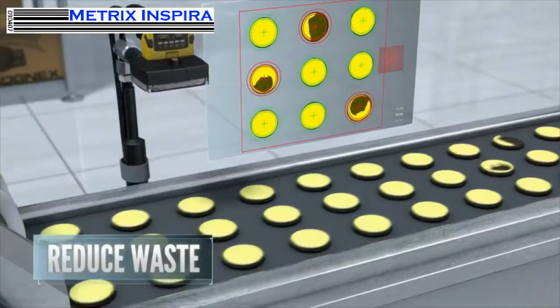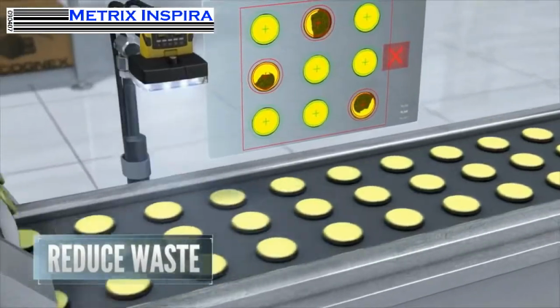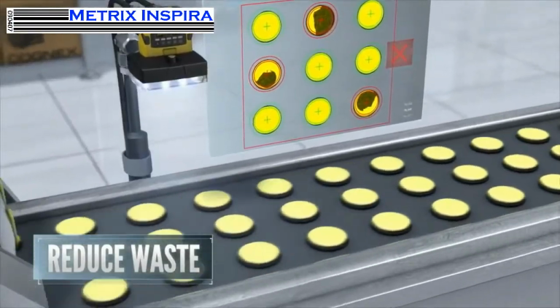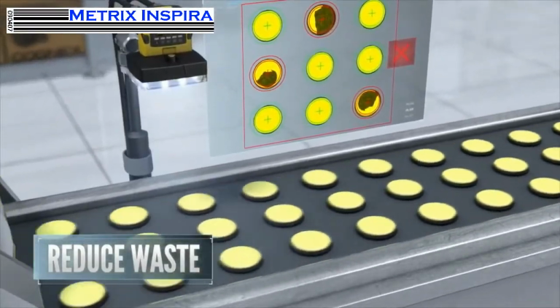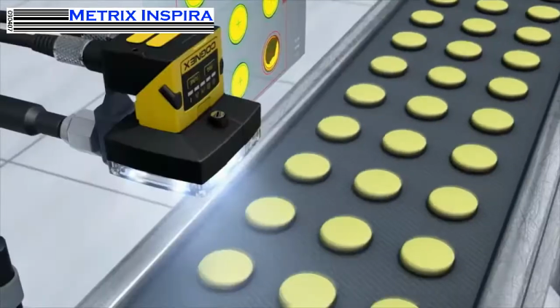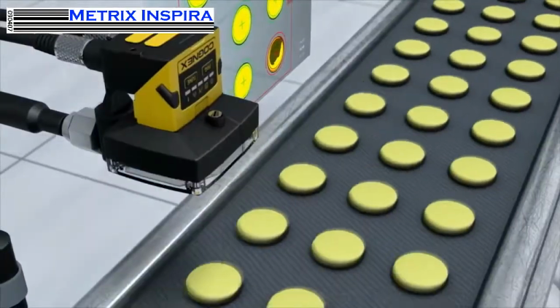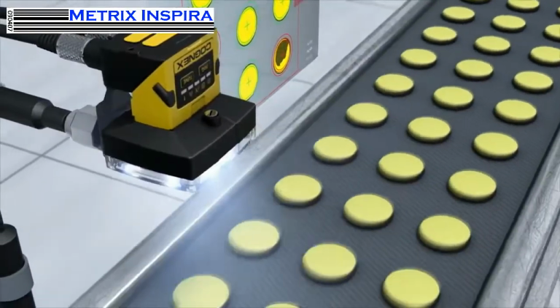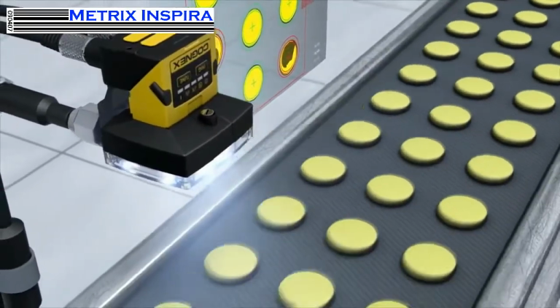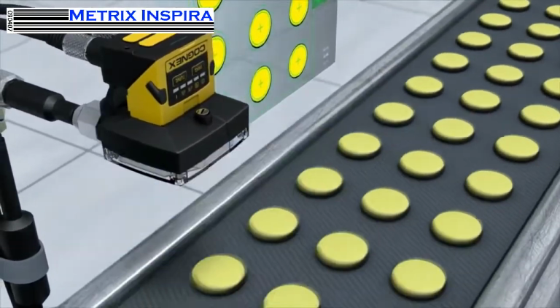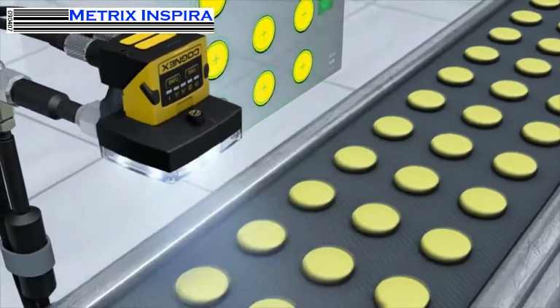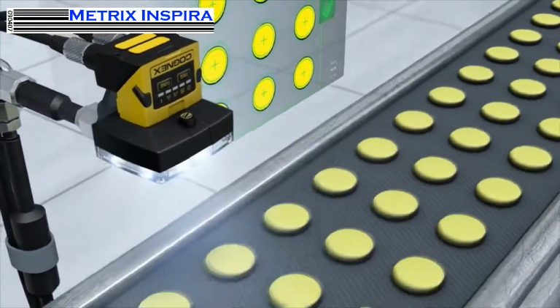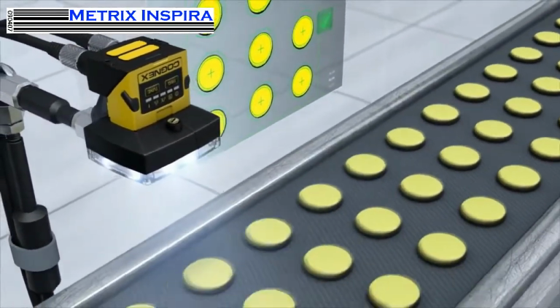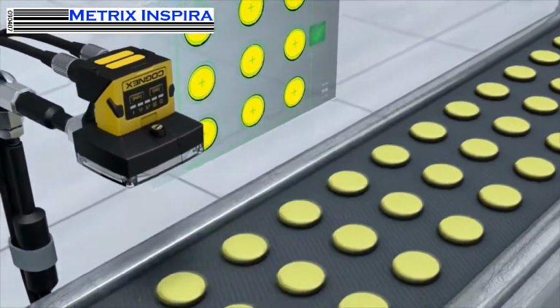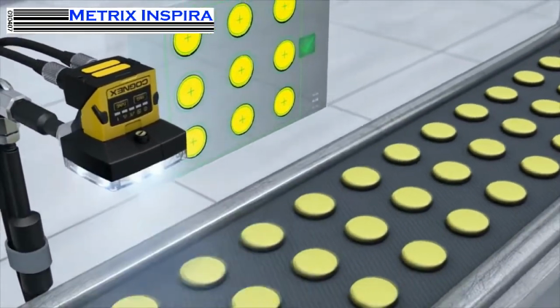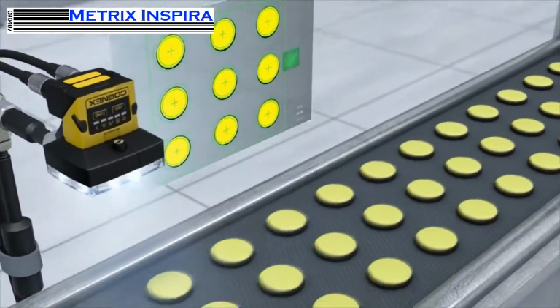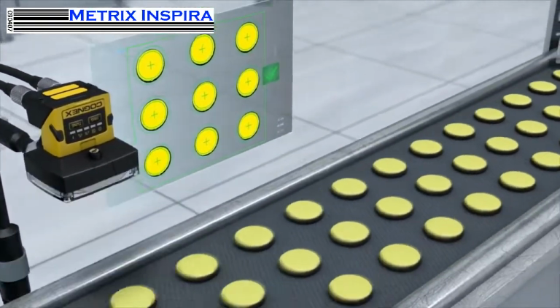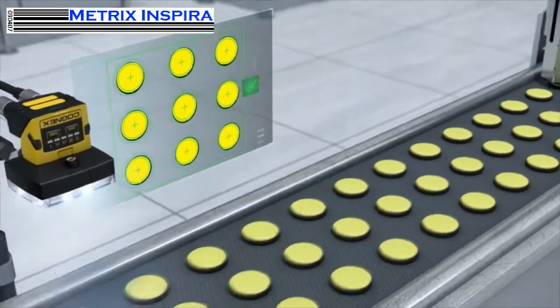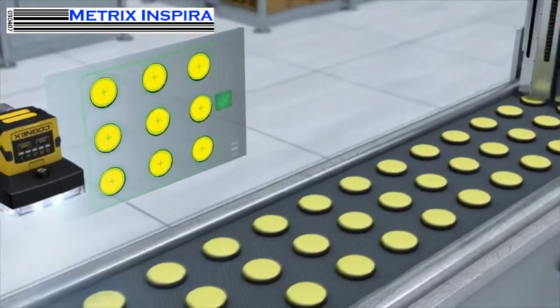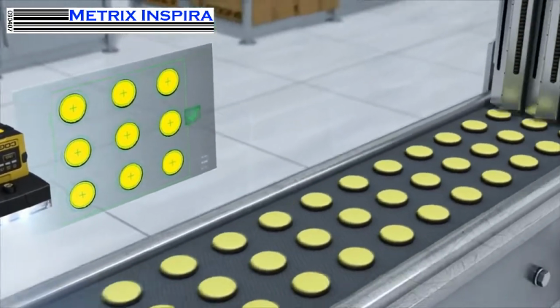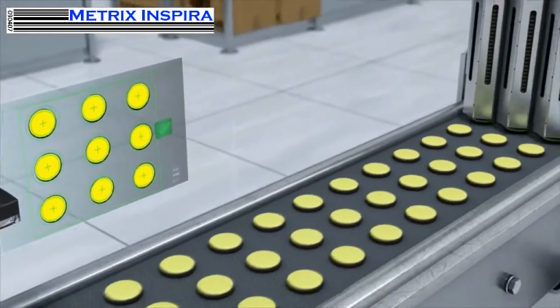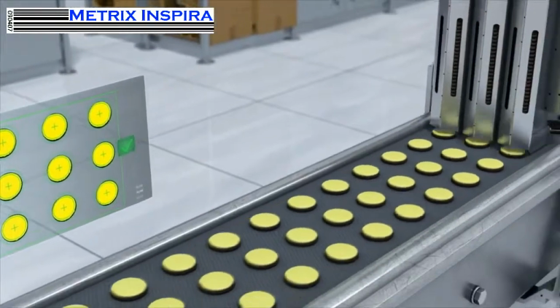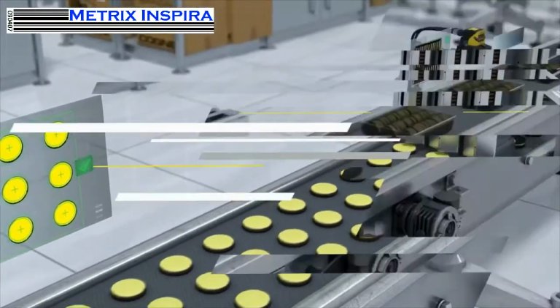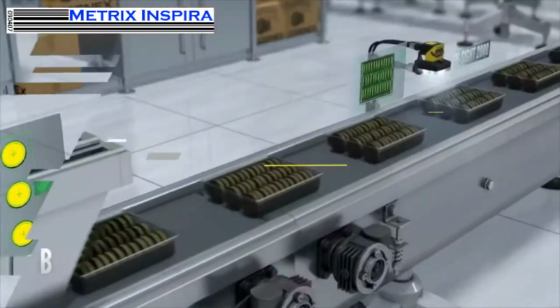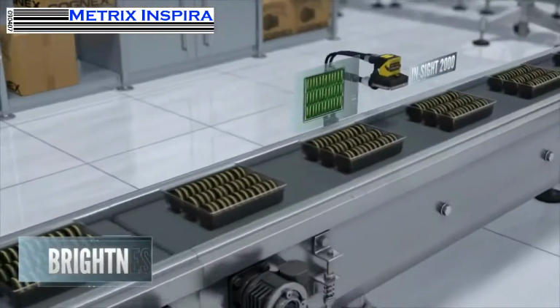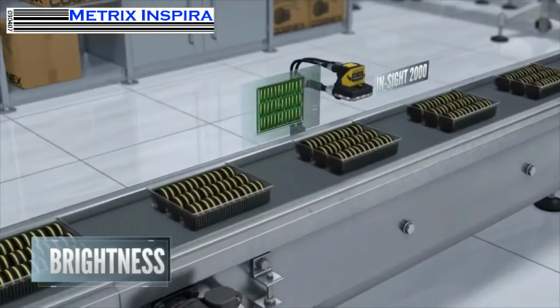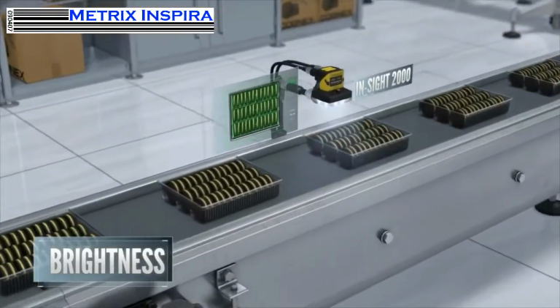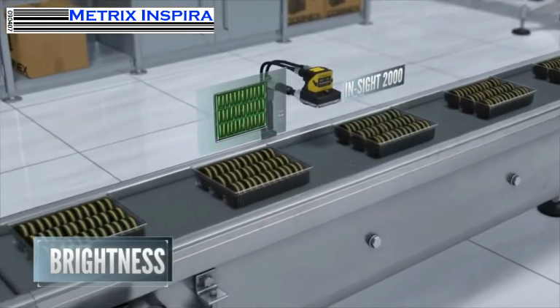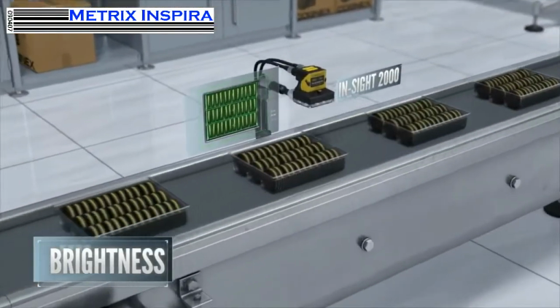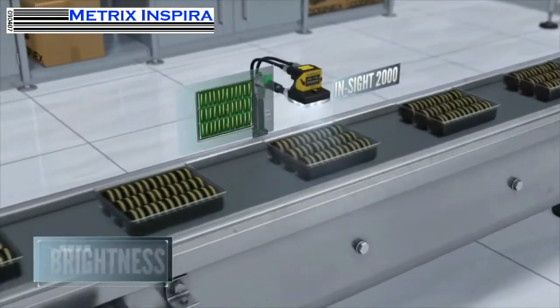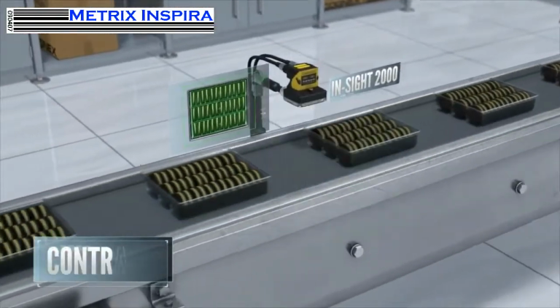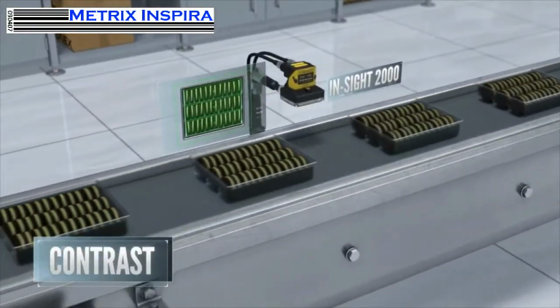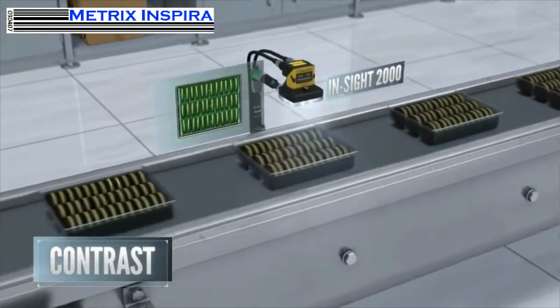Cognex Vision is used to verify quality in real time and trigger the system to reject defective products. The Insight 2000 looks for brightness and contrast,